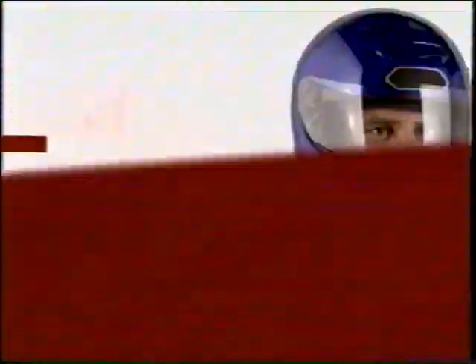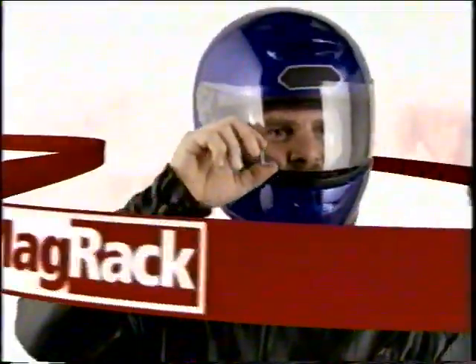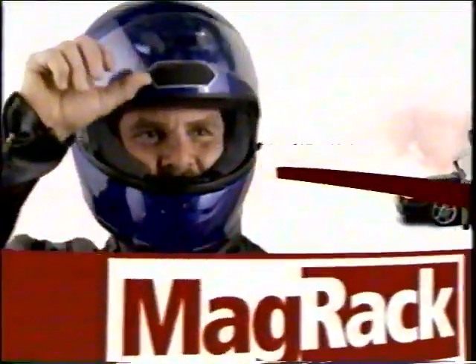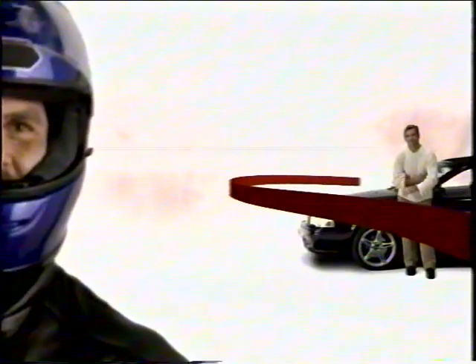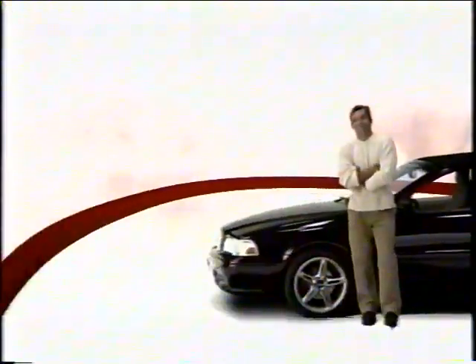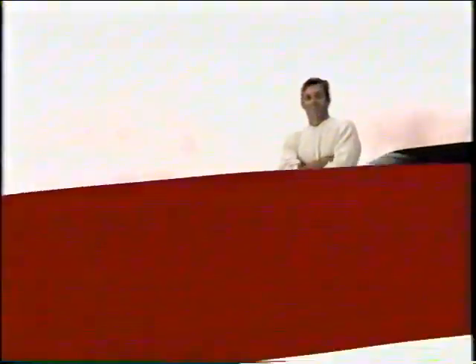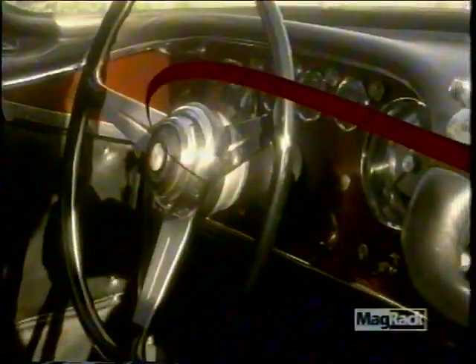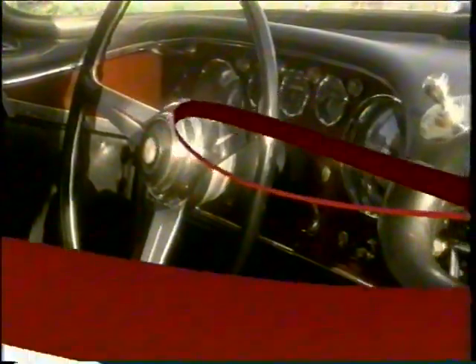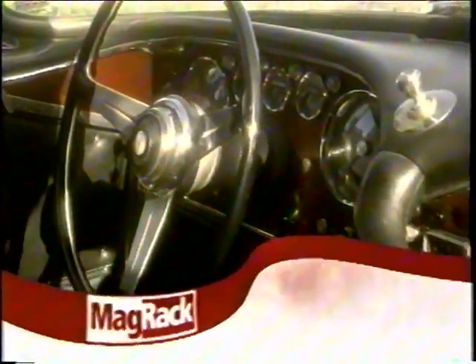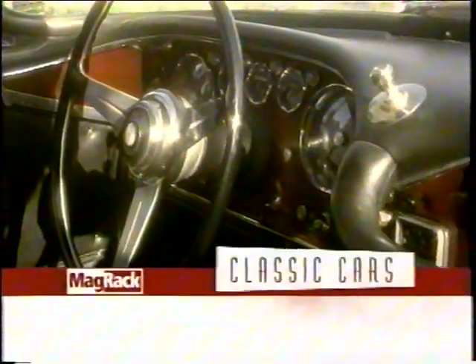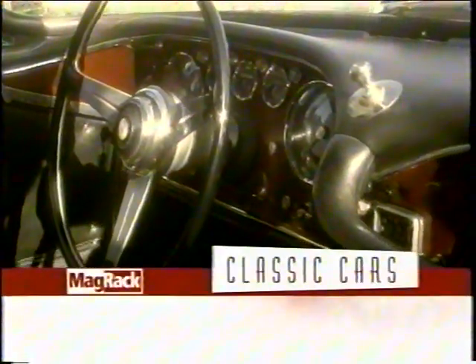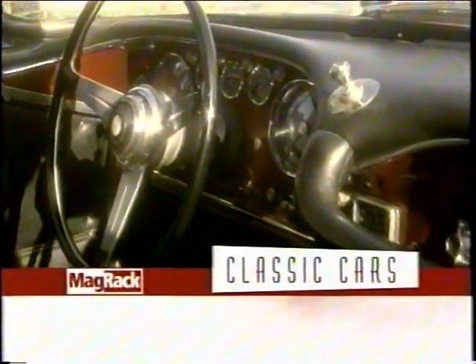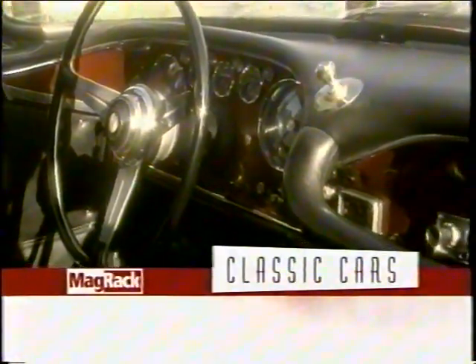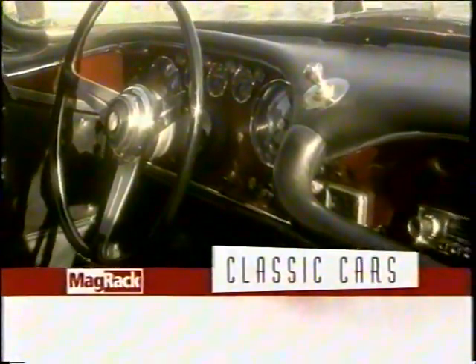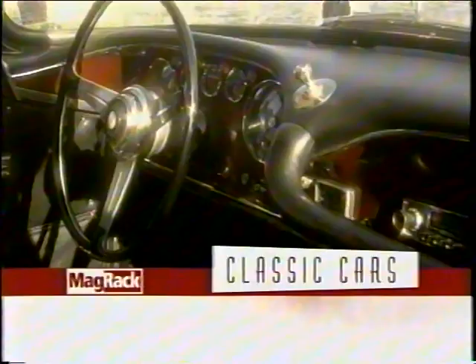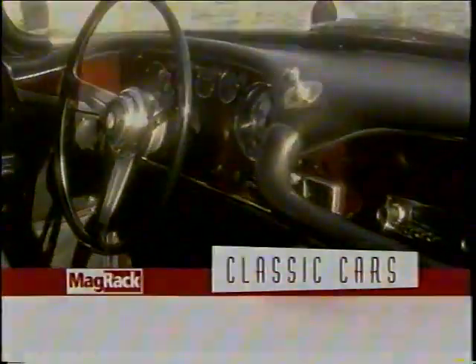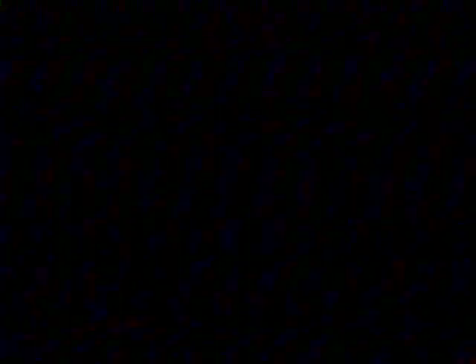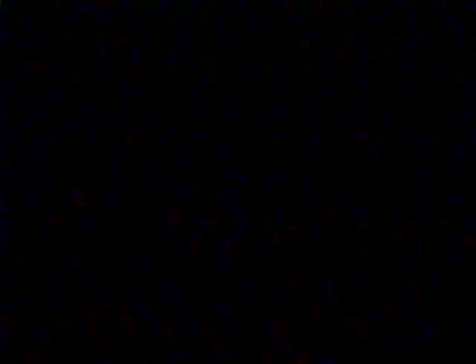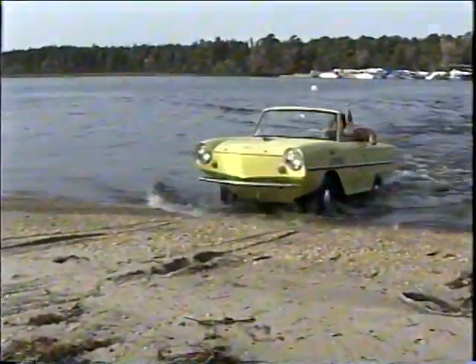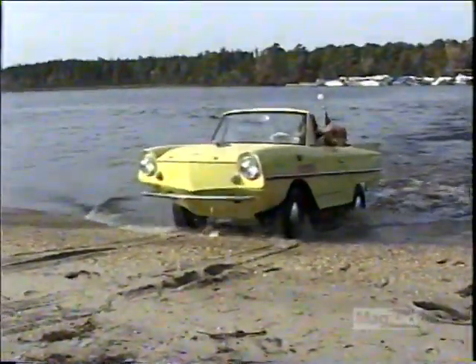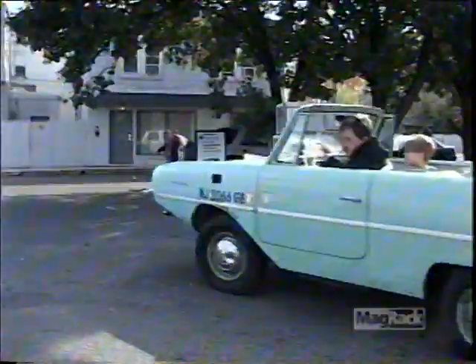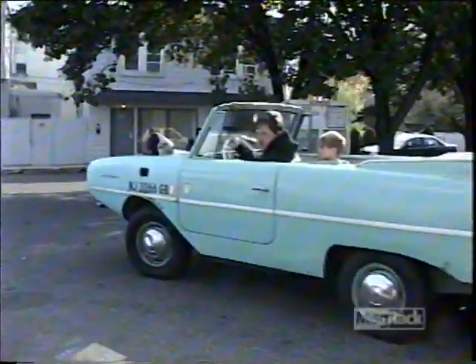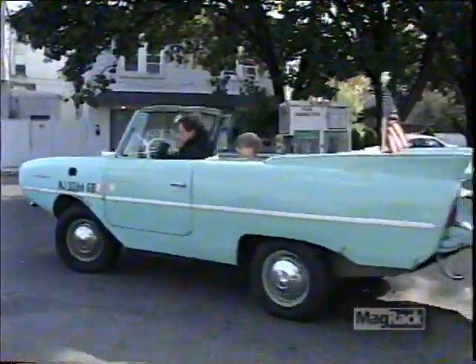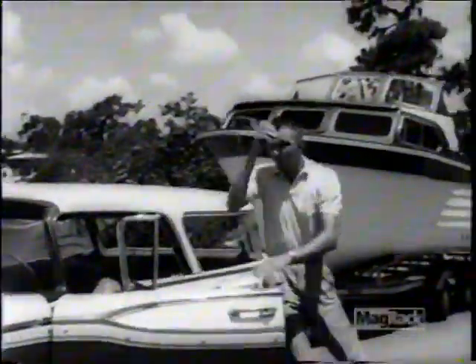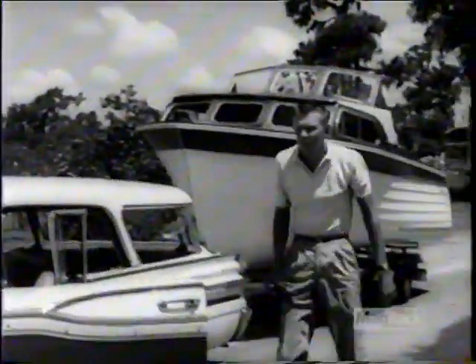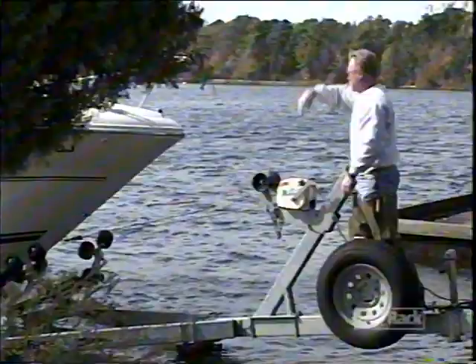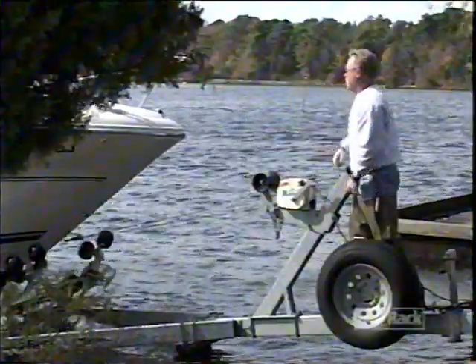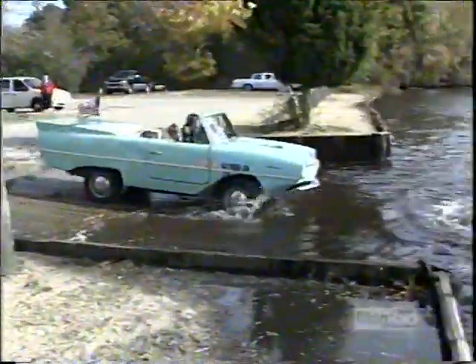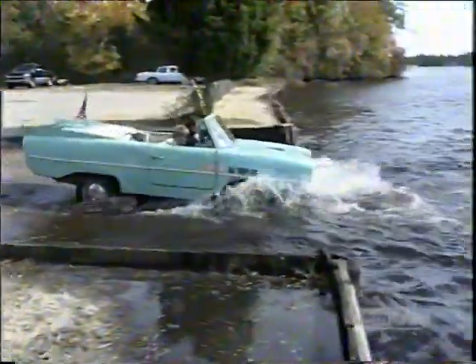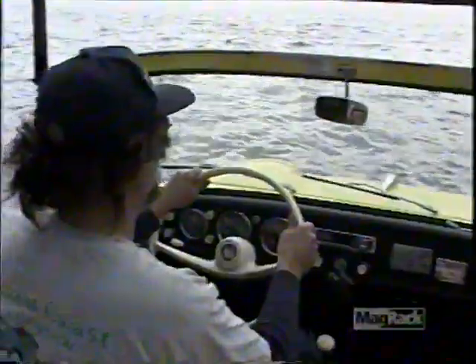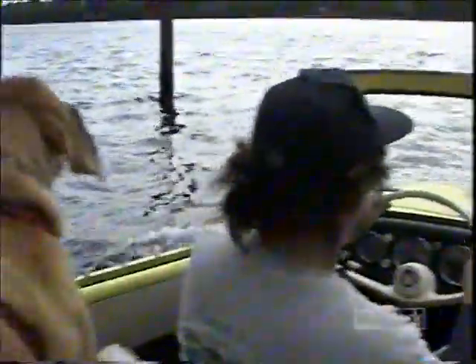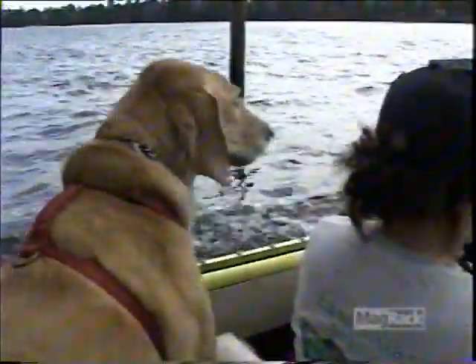You've arrived at Magrack, and now, Classic Cars. A car that swims? A boat that drives? Who needs a trailer? Drive in and drive out, no messing about.